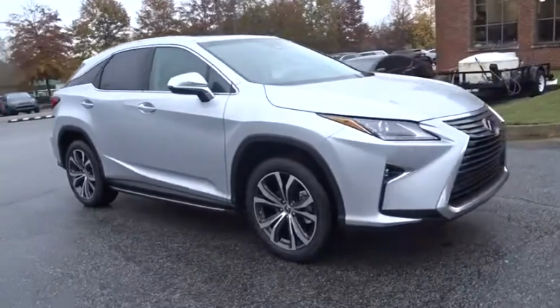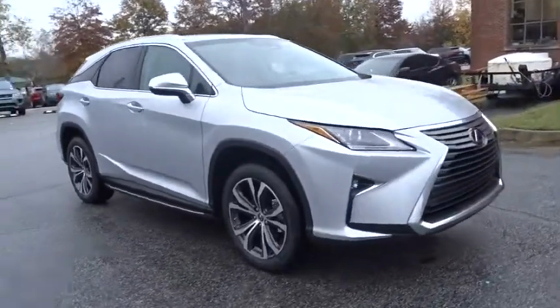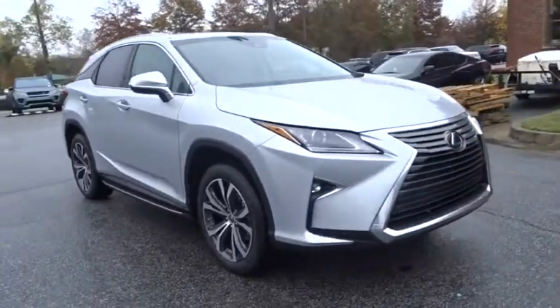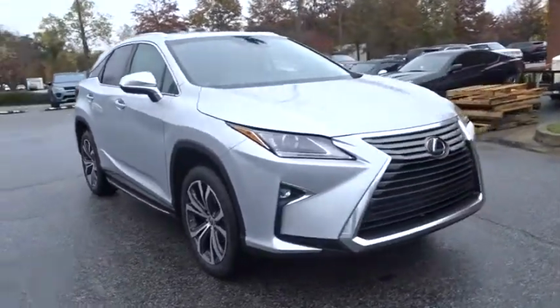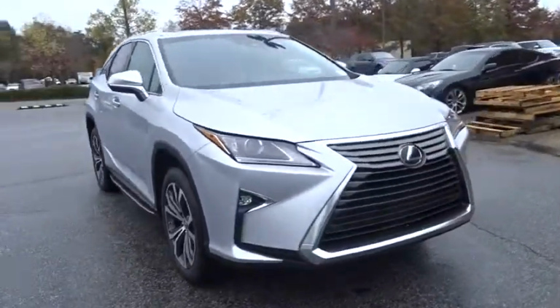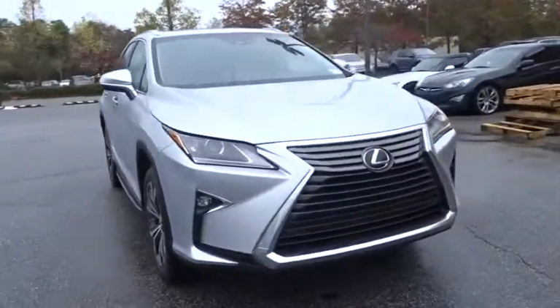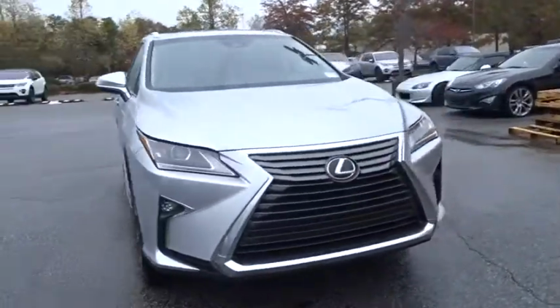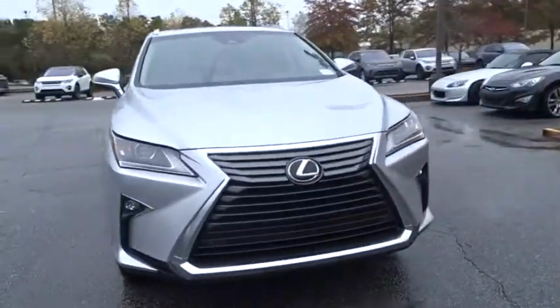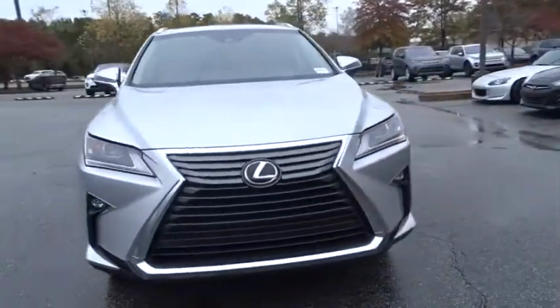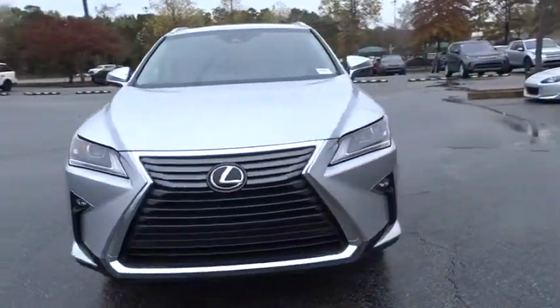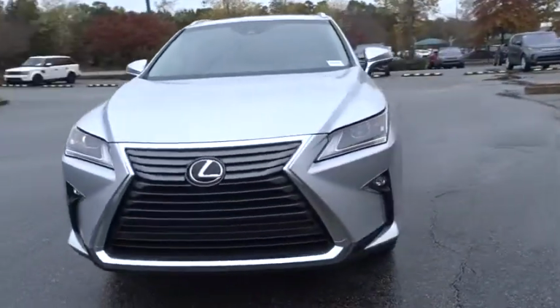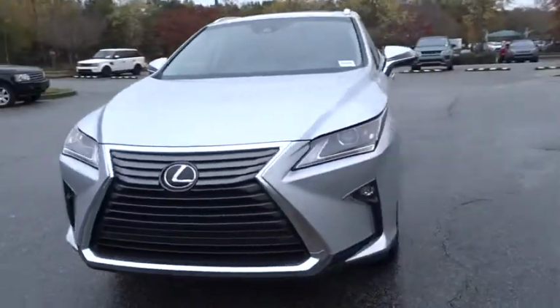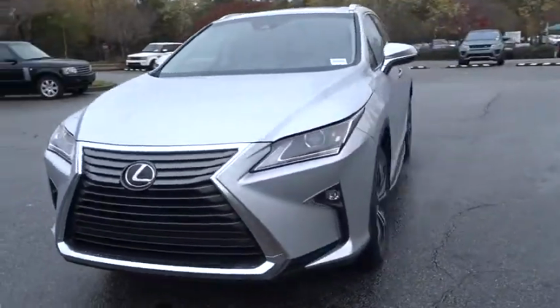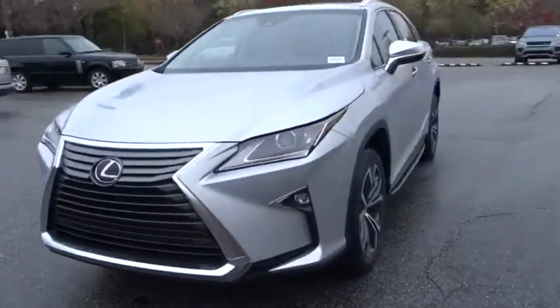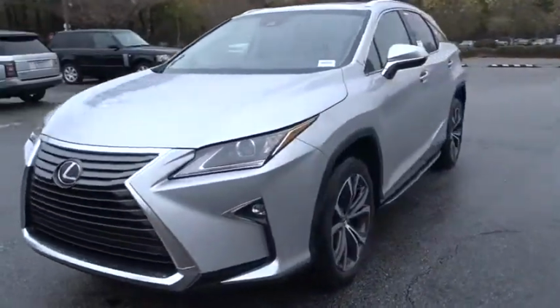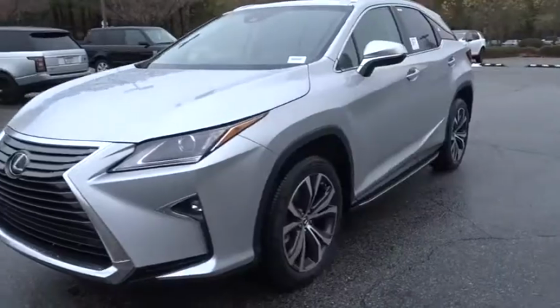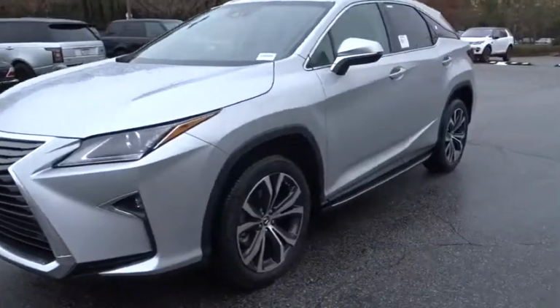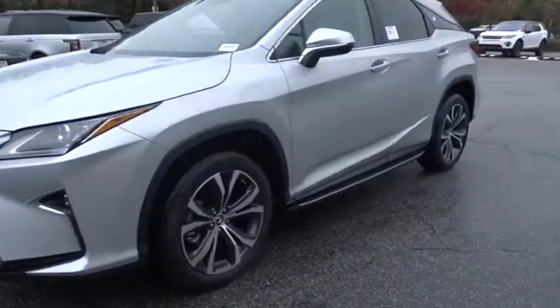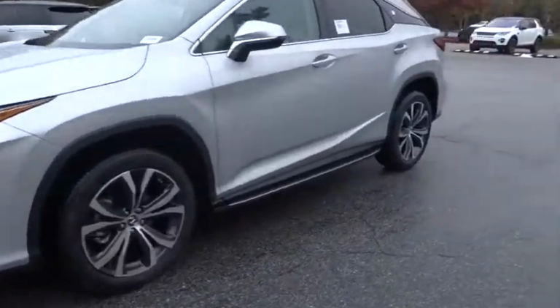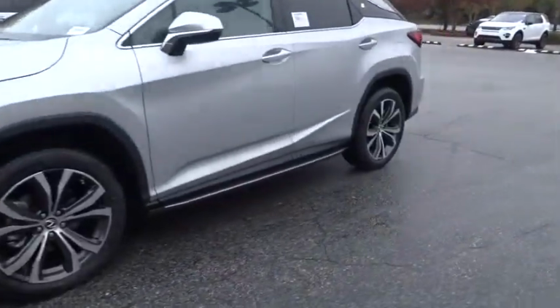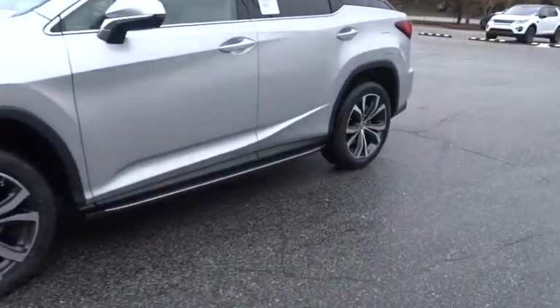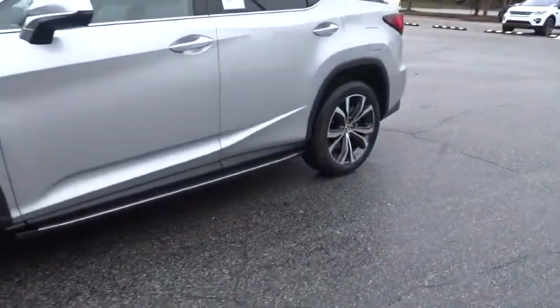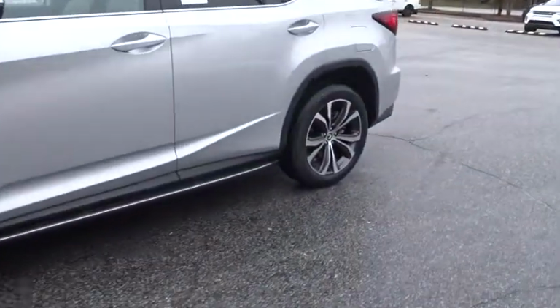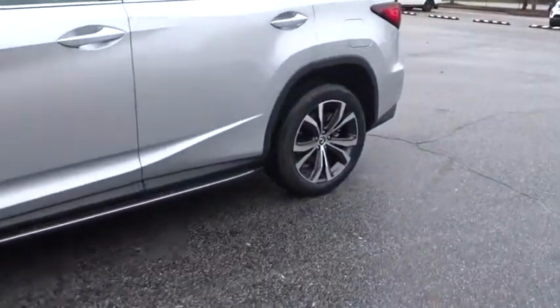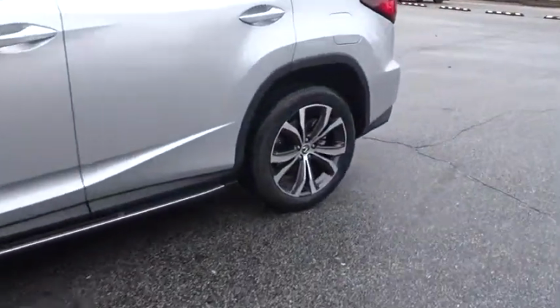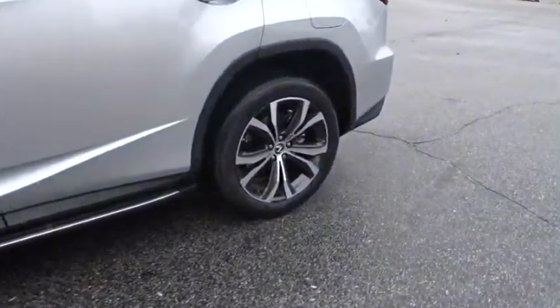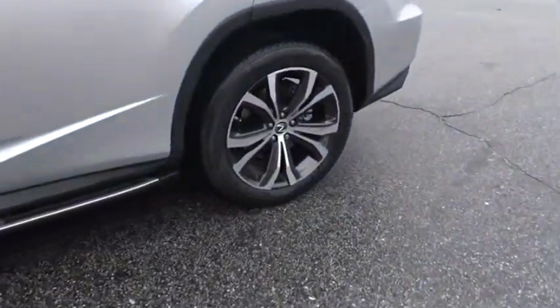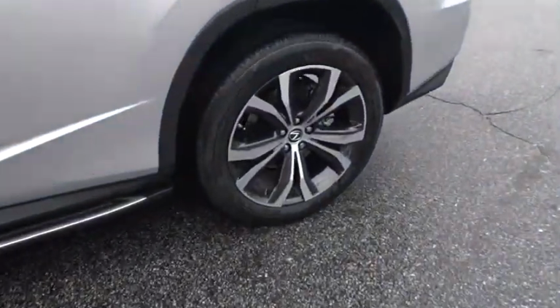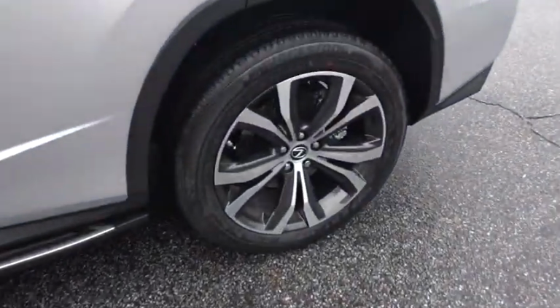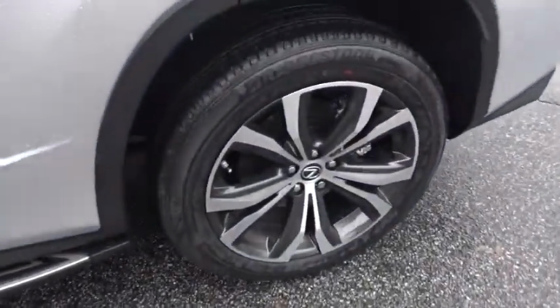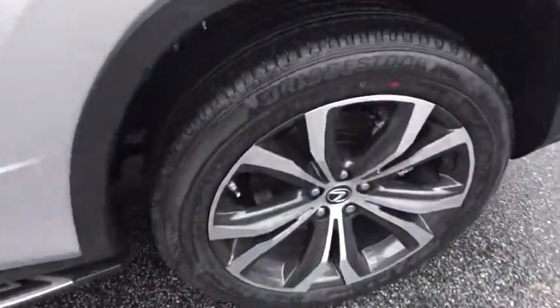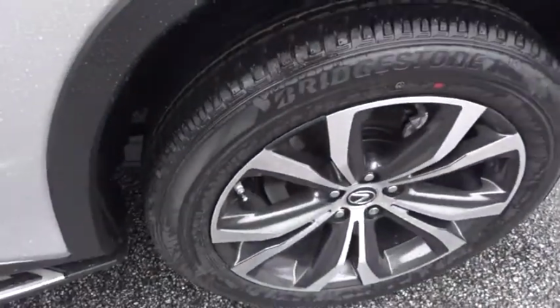Here are some of this vehicle's great options: traction control, keyless entry, backup camera, power passenger seat, power liftgate, running boards, anti-lock braking system.